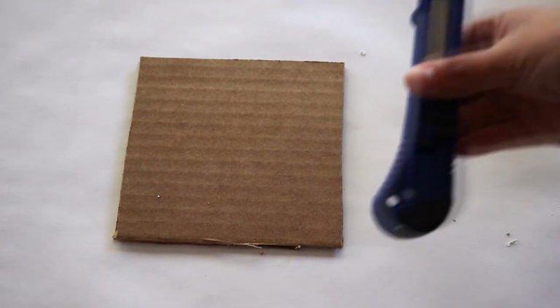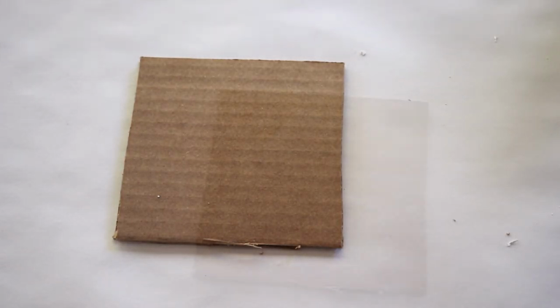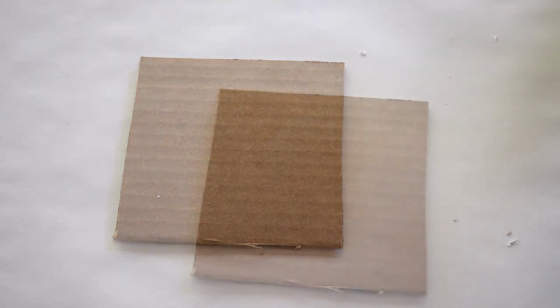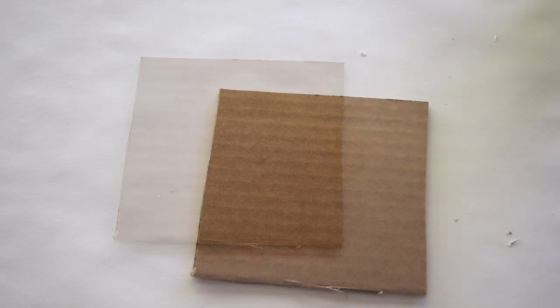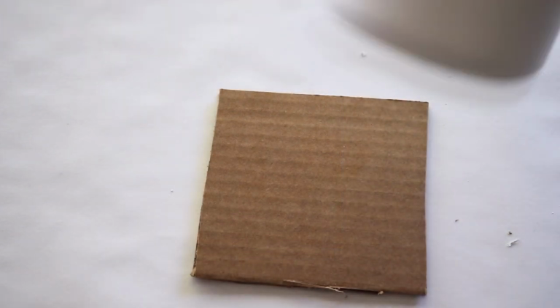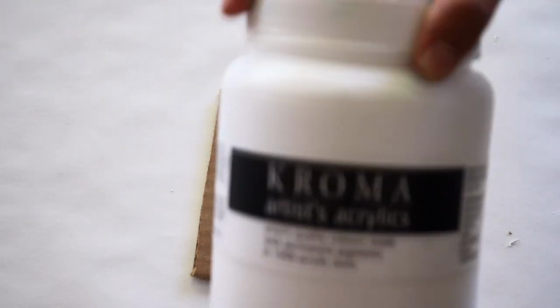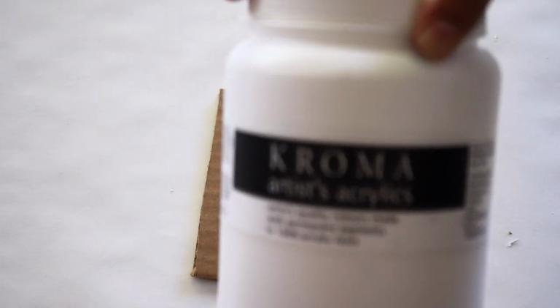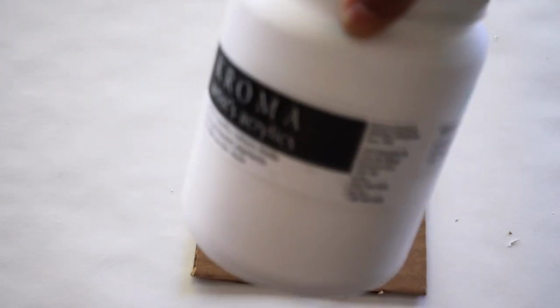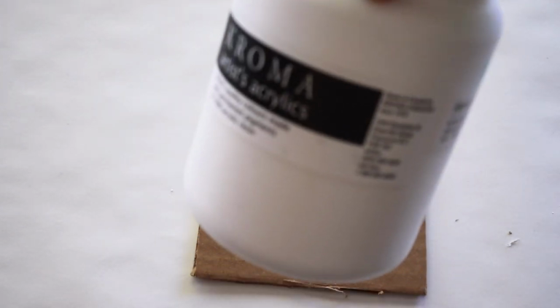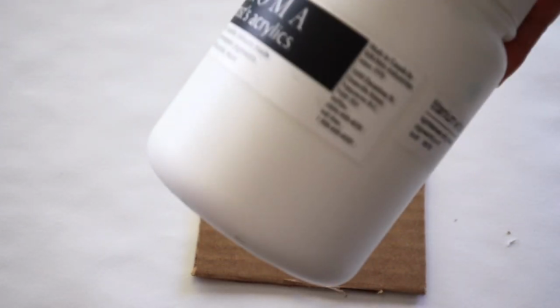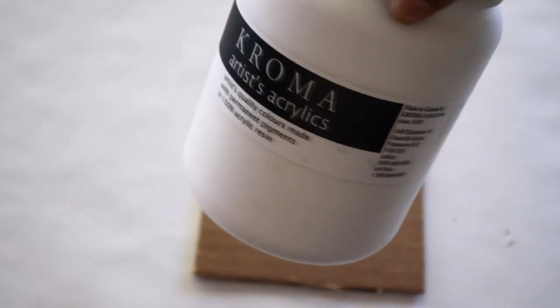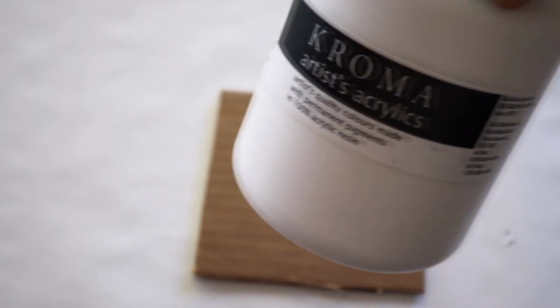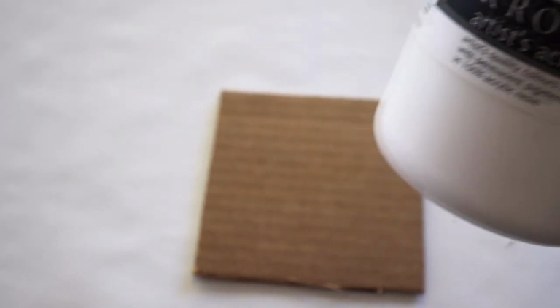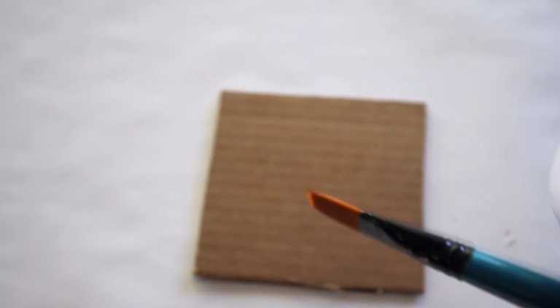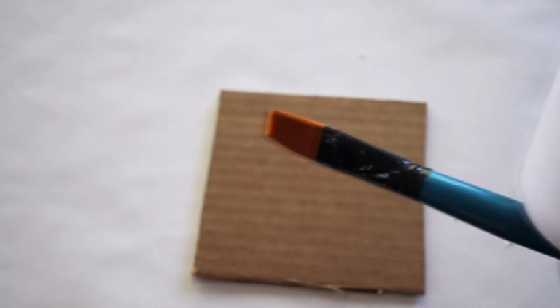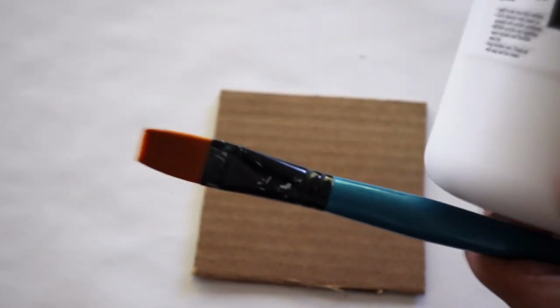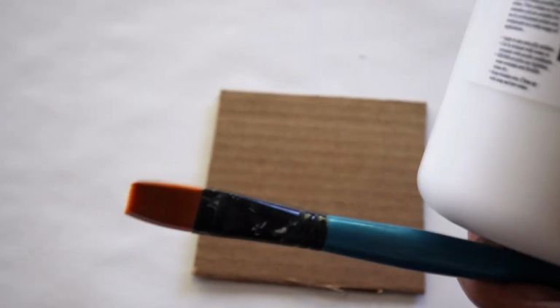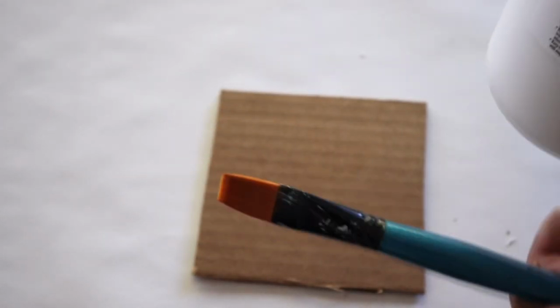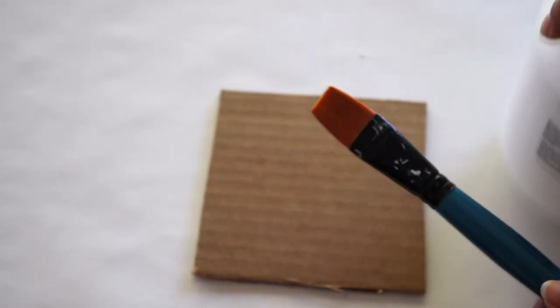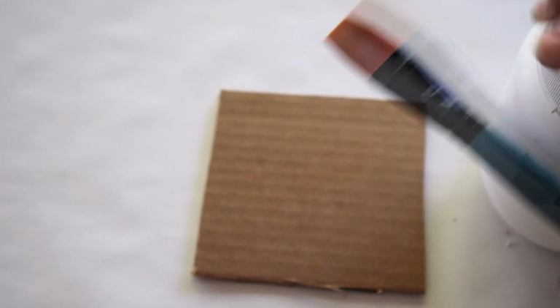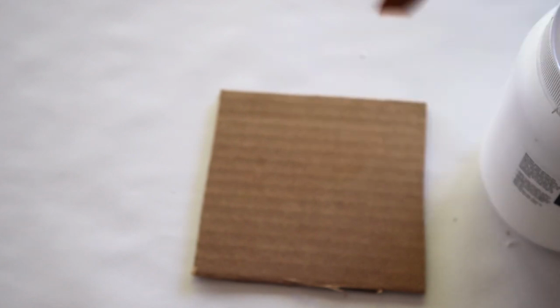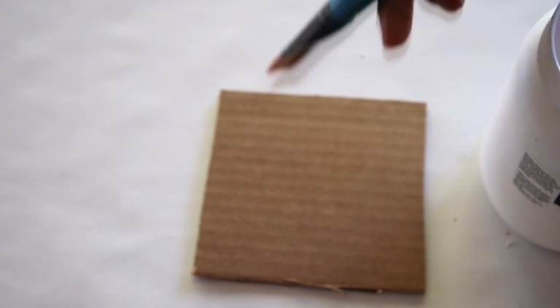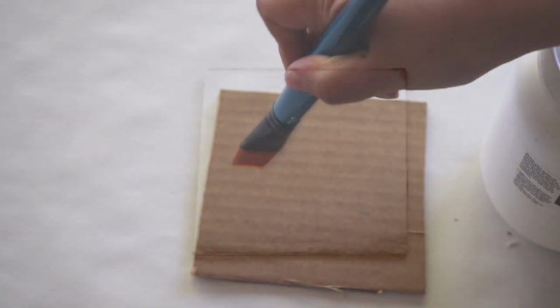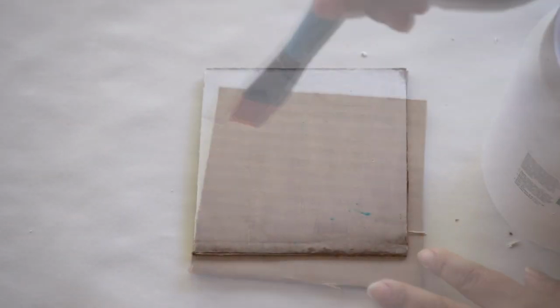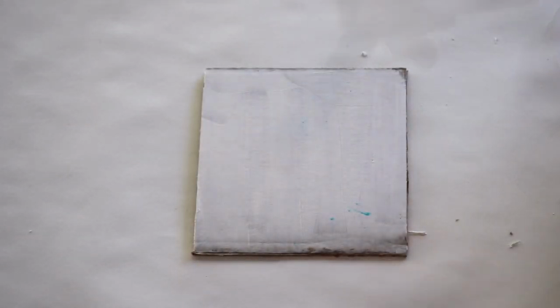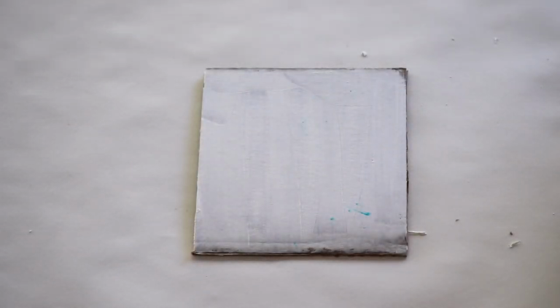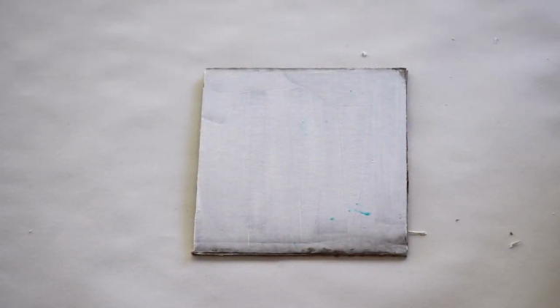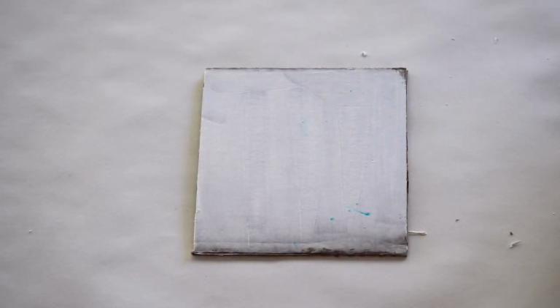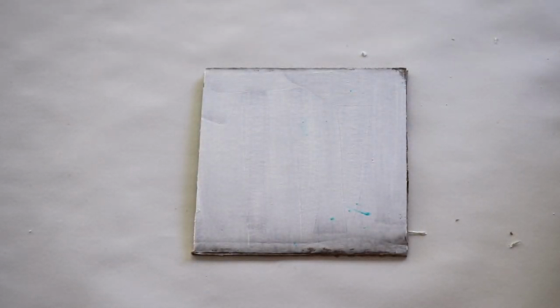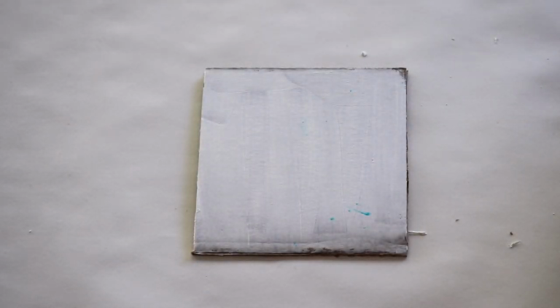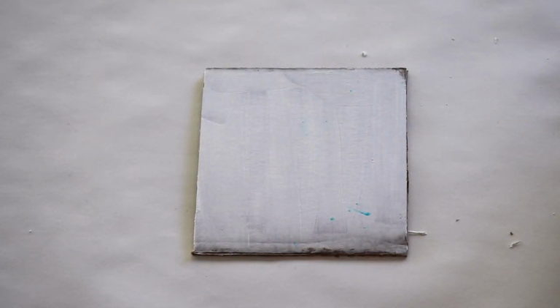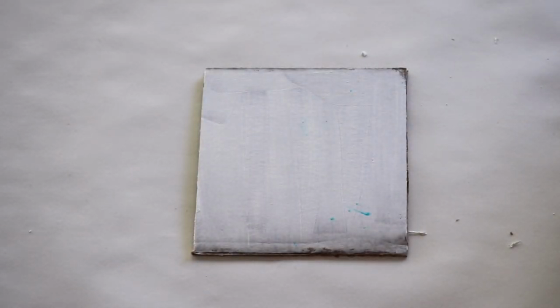Your first step is going to be cutting down your cardboard to the size that you would like it to be. Your next step is going to be taking your paintbrush and your white paint and covering one side of the cardboard with the white paint and letting it dry.